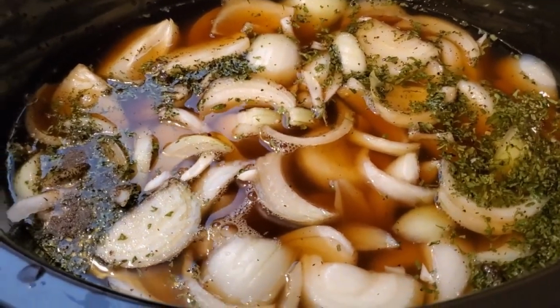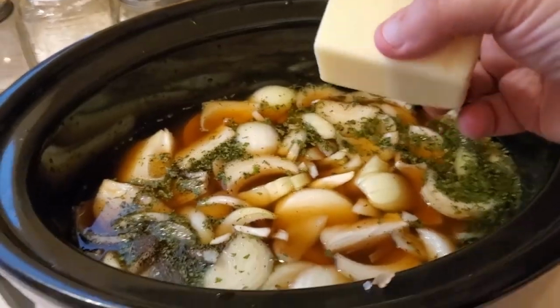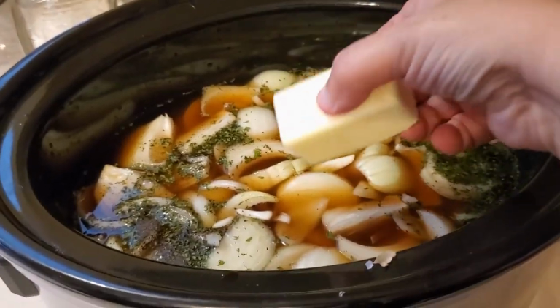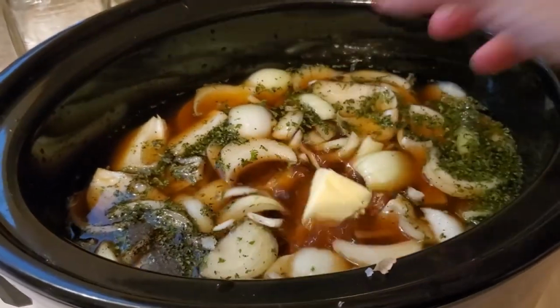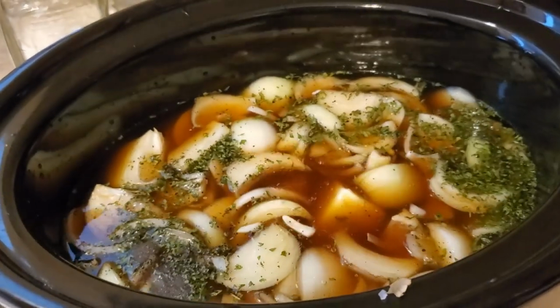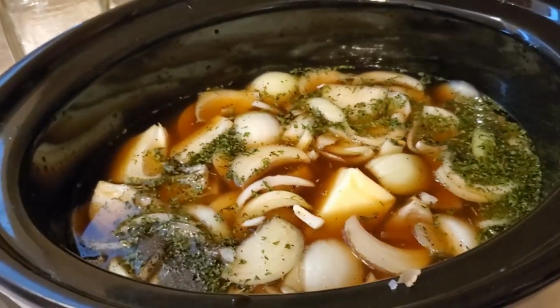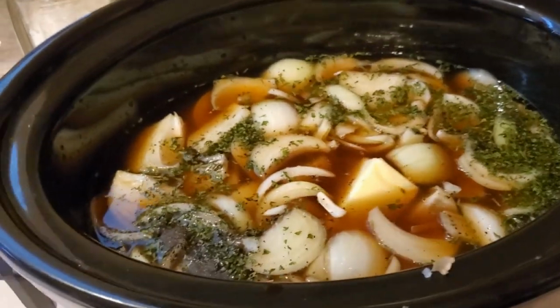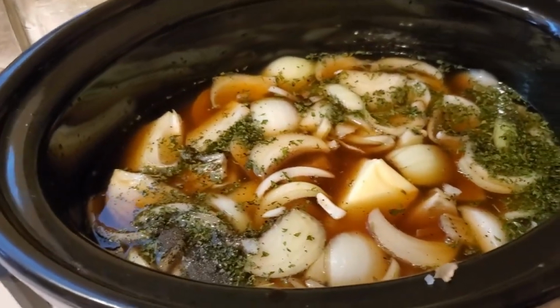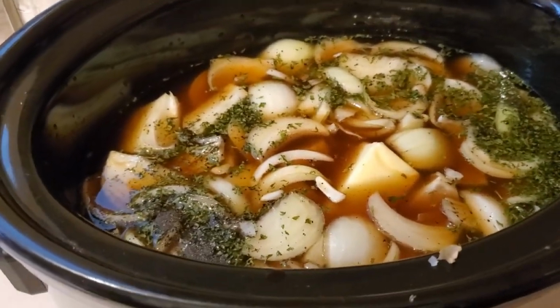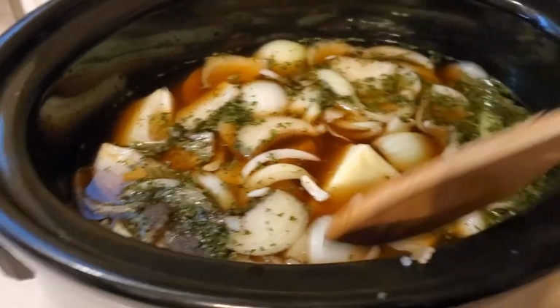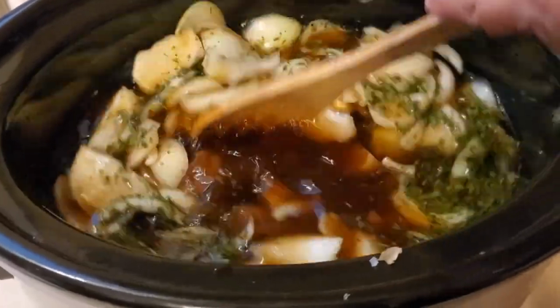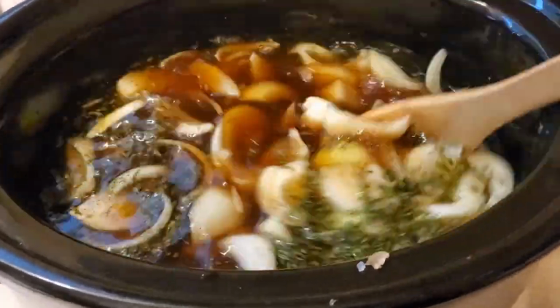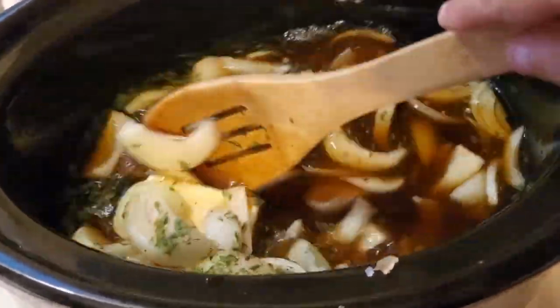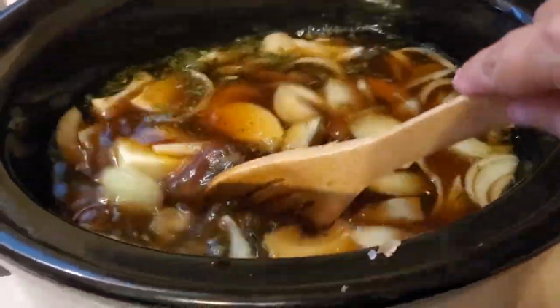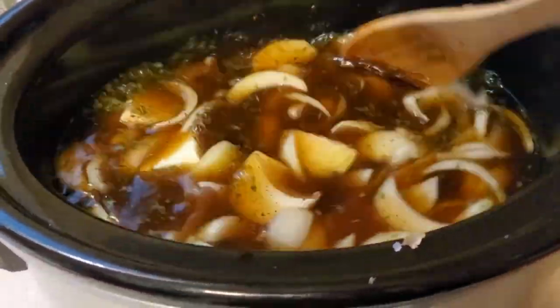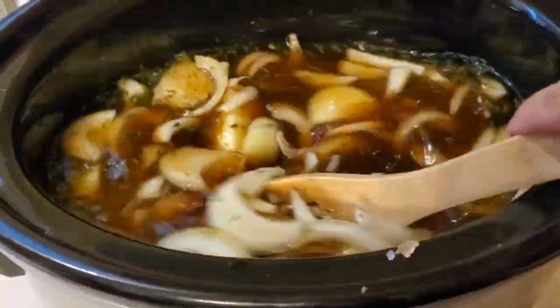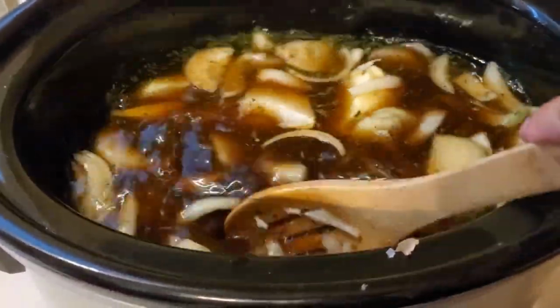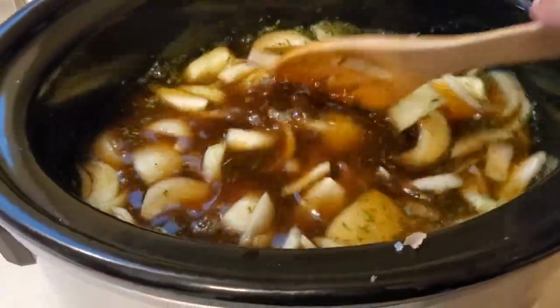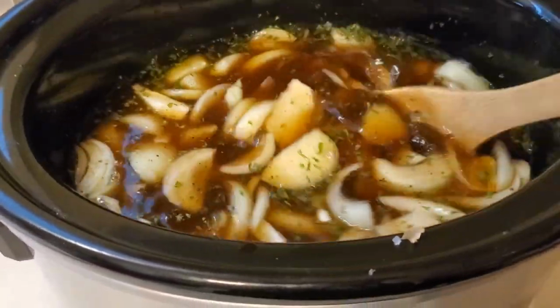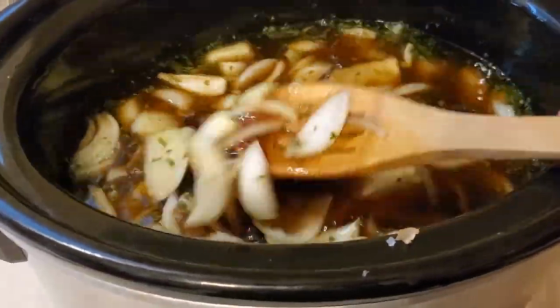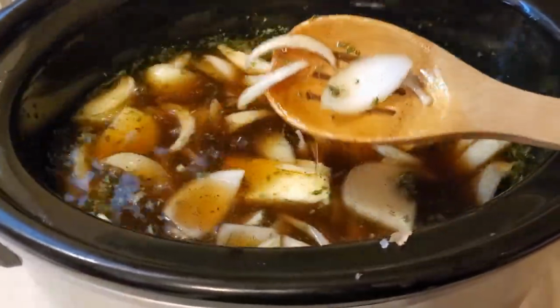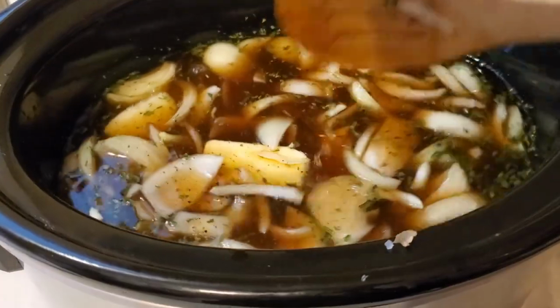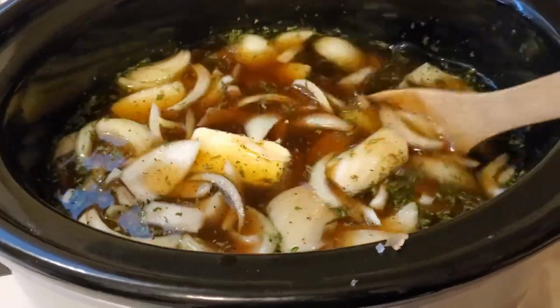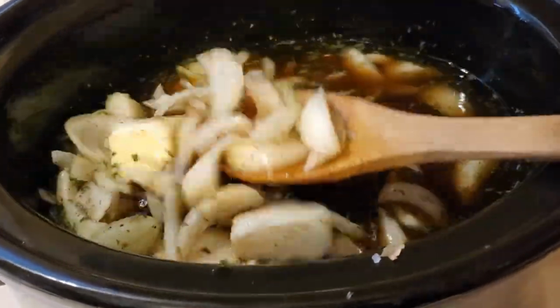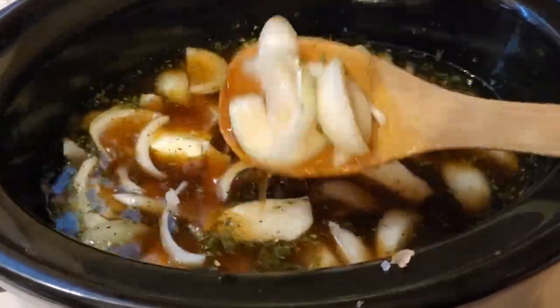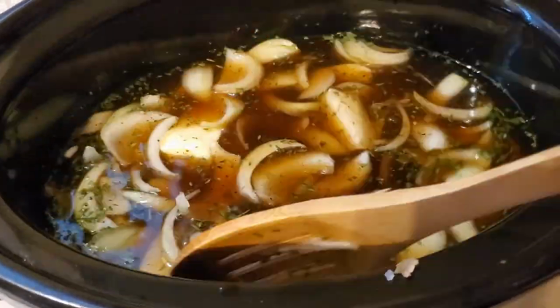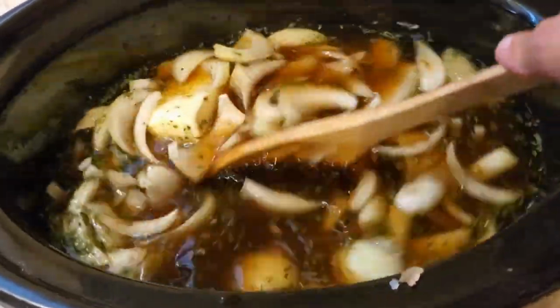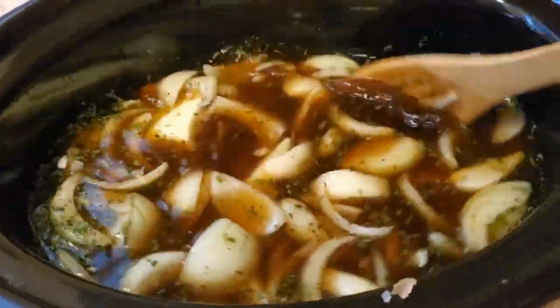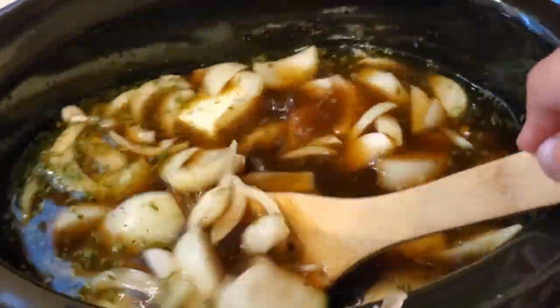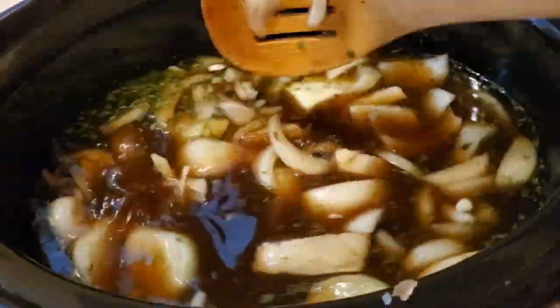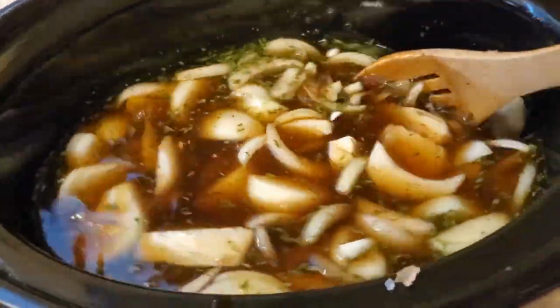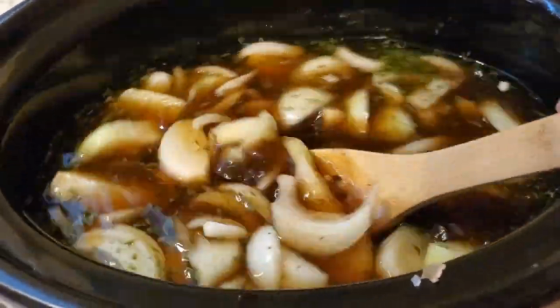Drop in your four tablespoons of butter. Now you're going to cook this on low for about seven to eight hours, until it turns a little bit thicker, becomes a darker brown sauce, and the onions are cooked through.